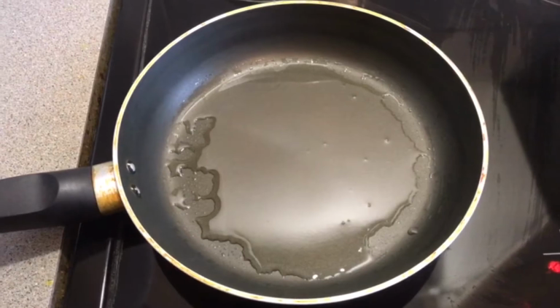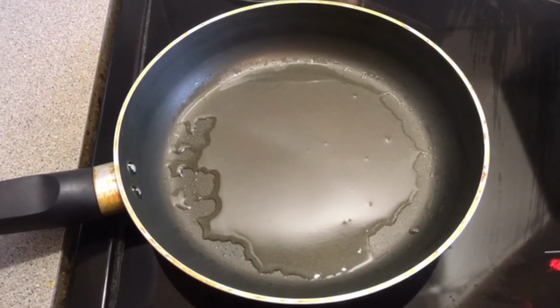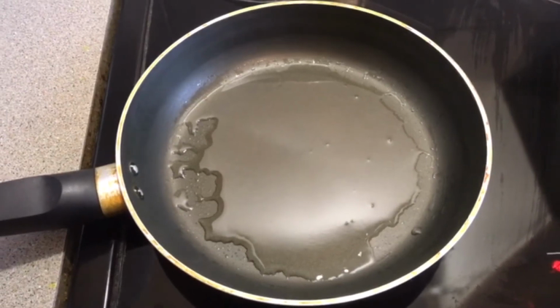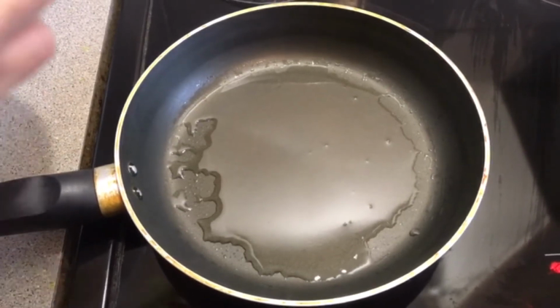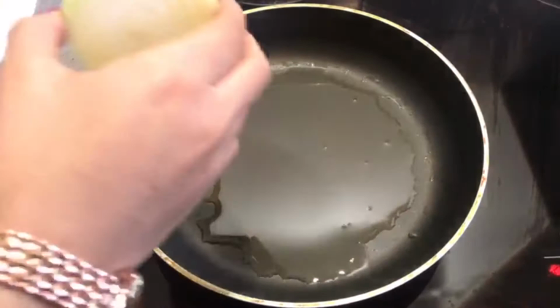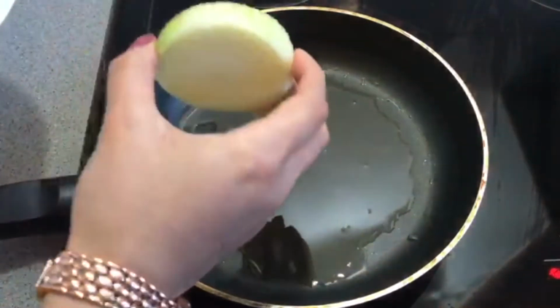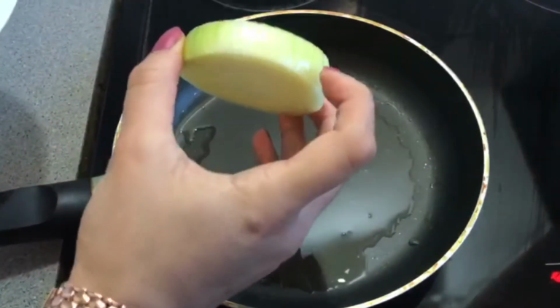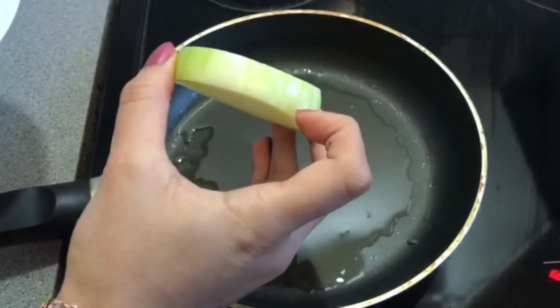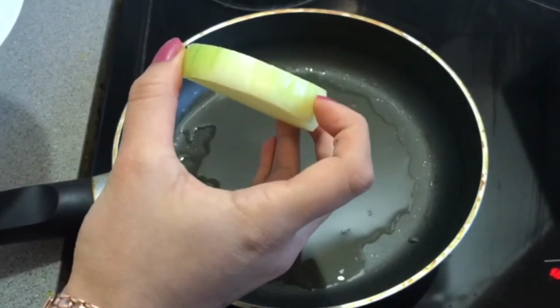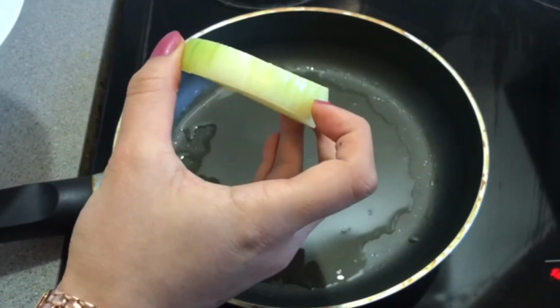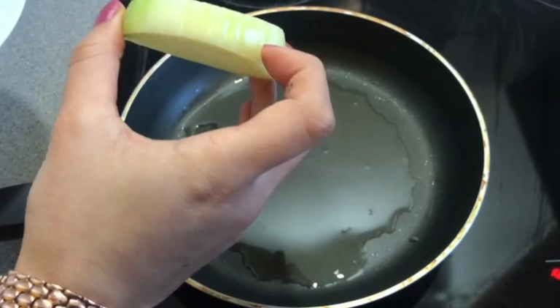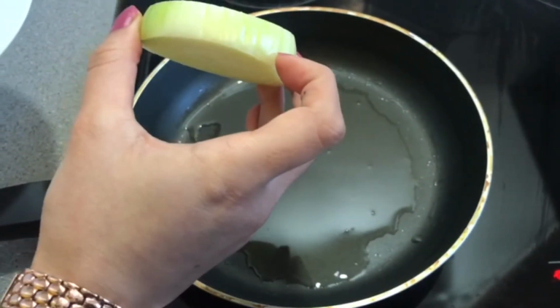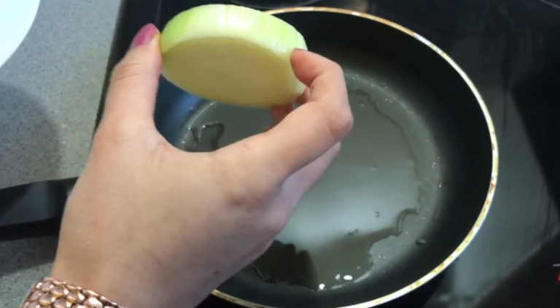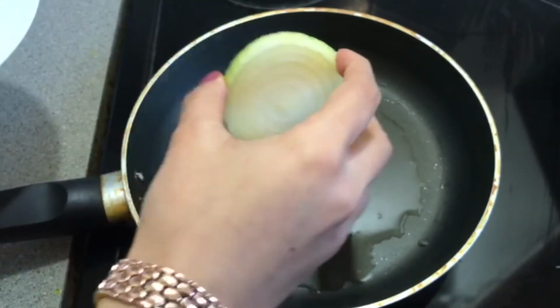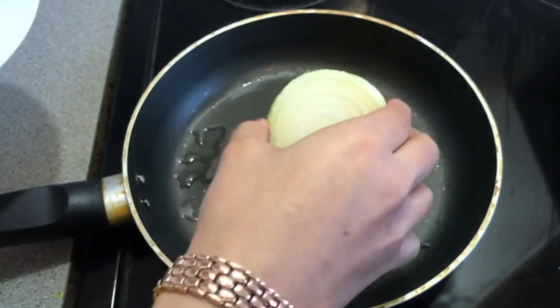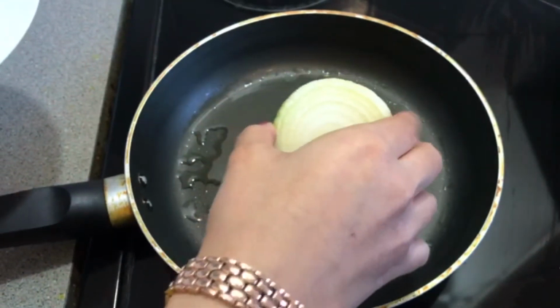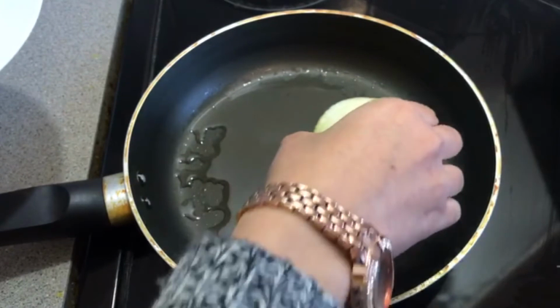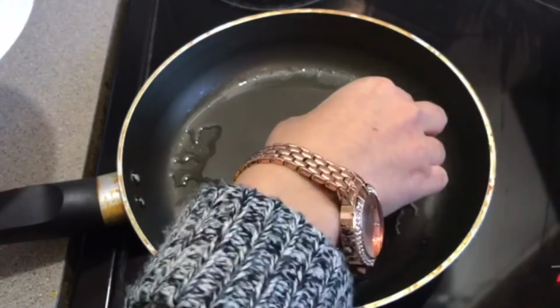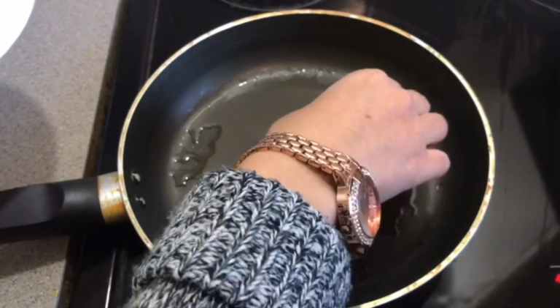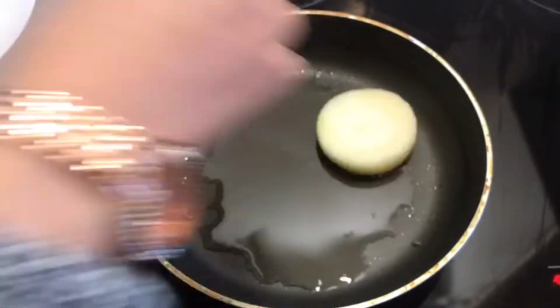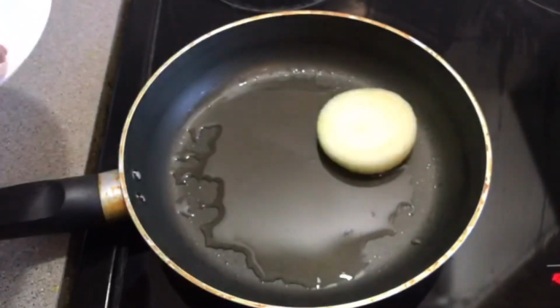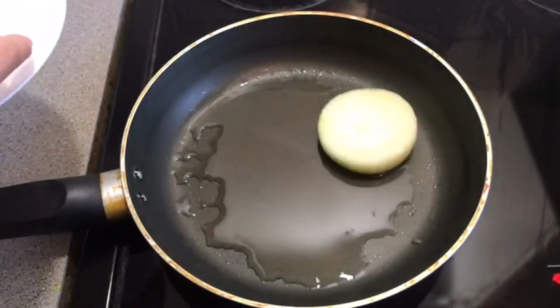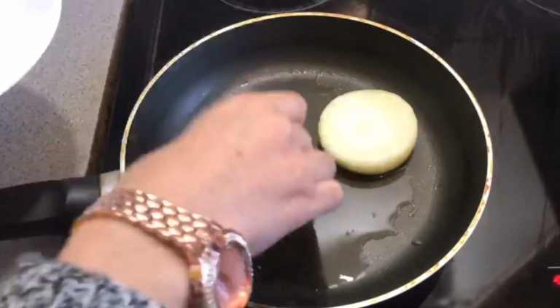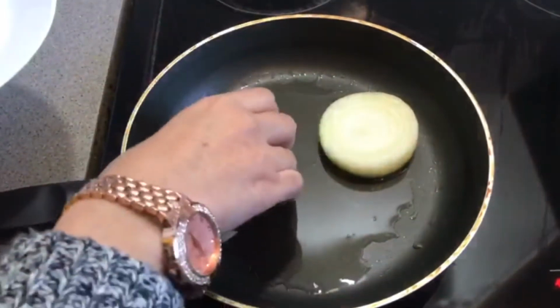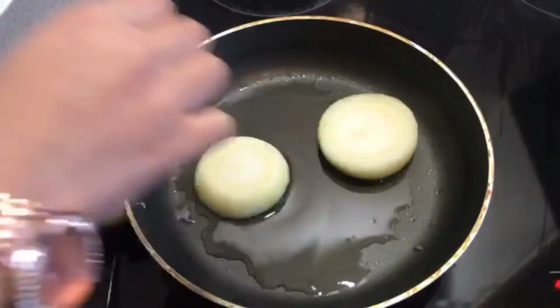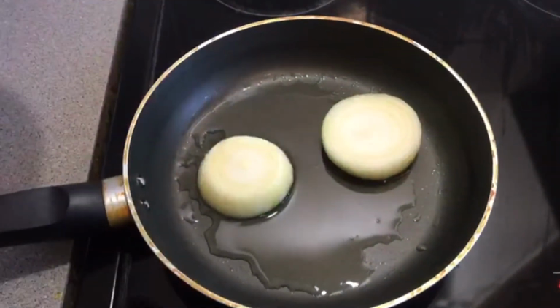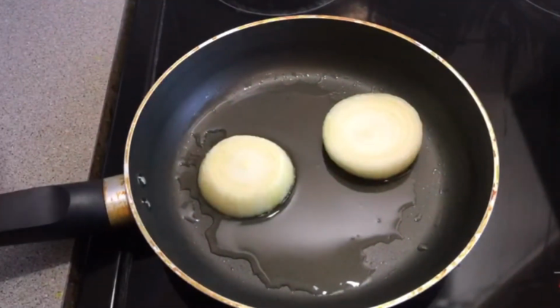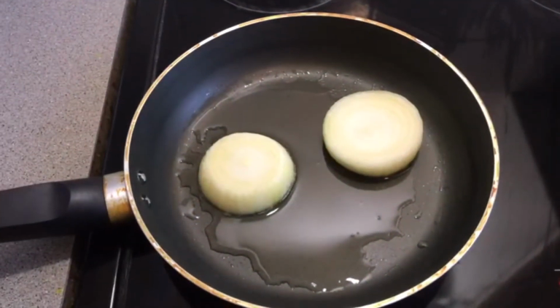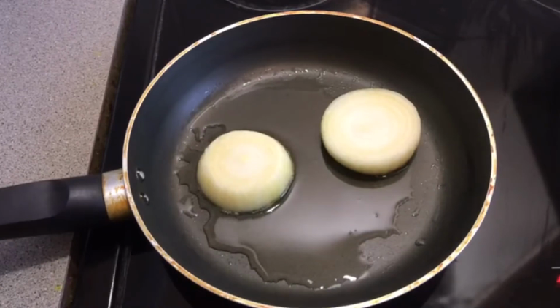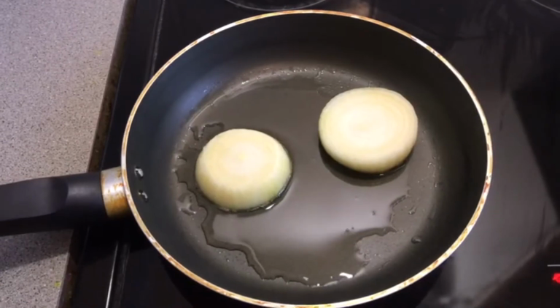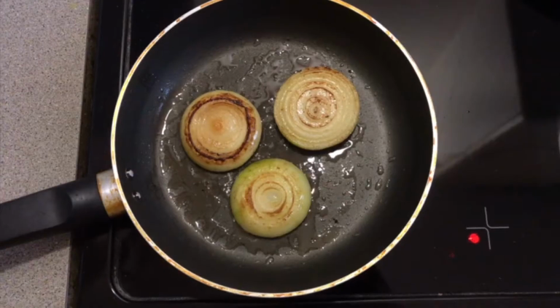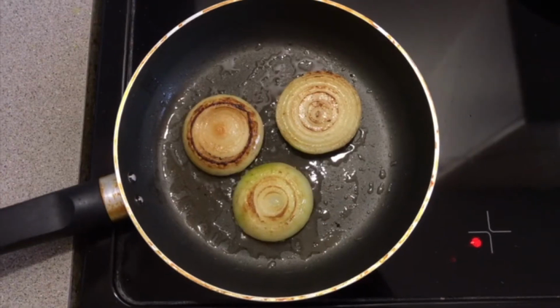First, we caramelize the onion. If you don't like the onion, you can leave this step. As you can see, I've kept a lot of pieces — if you want to cut them smaller, you can cut them out.